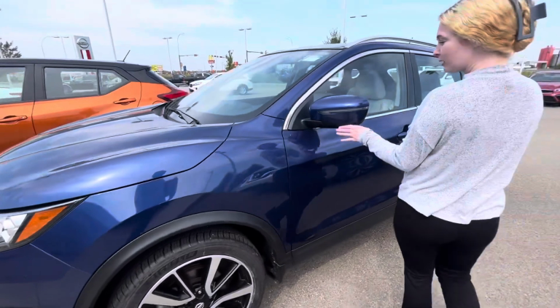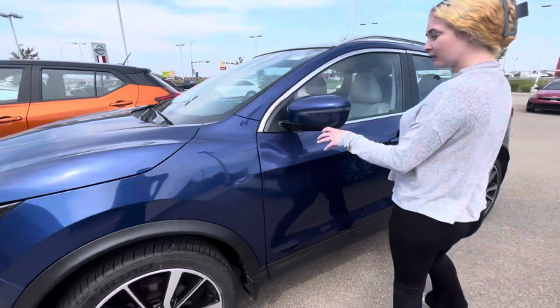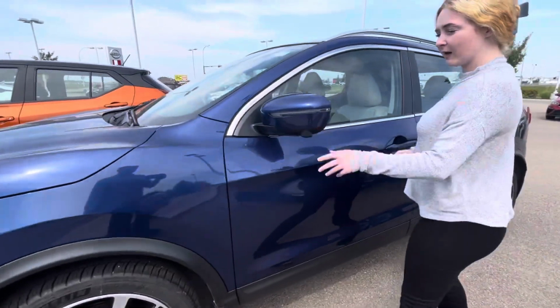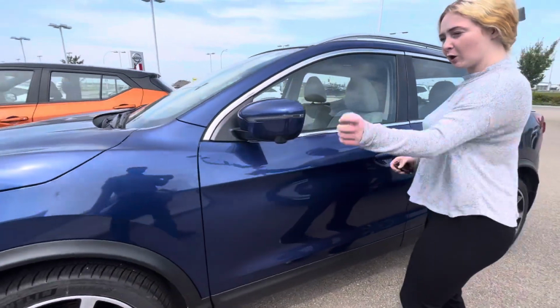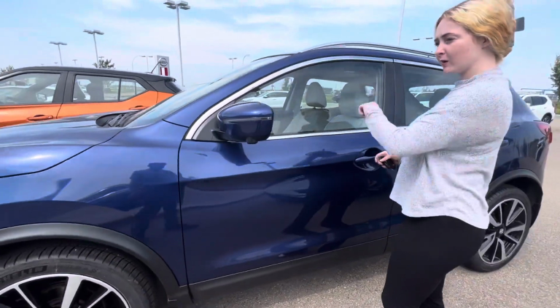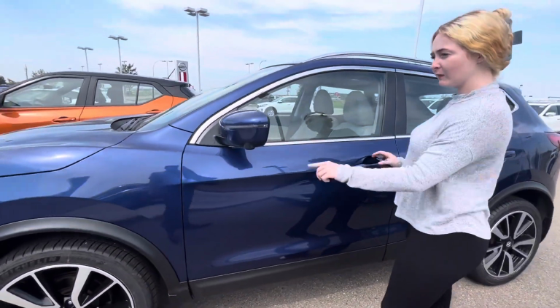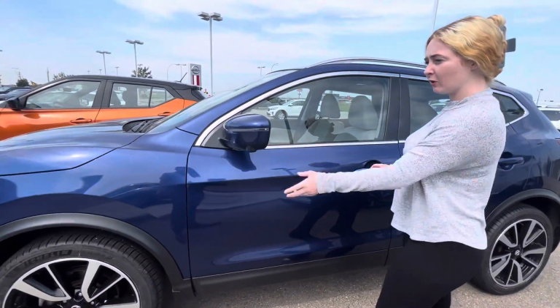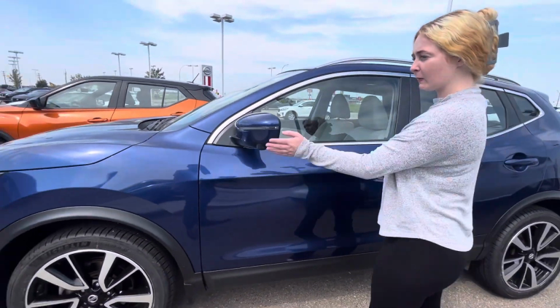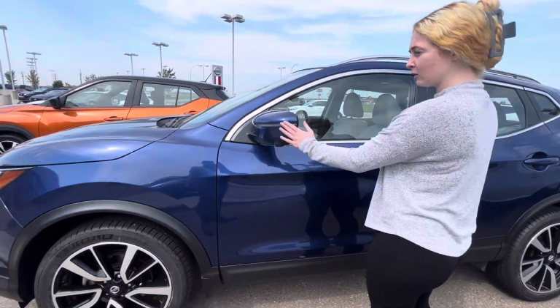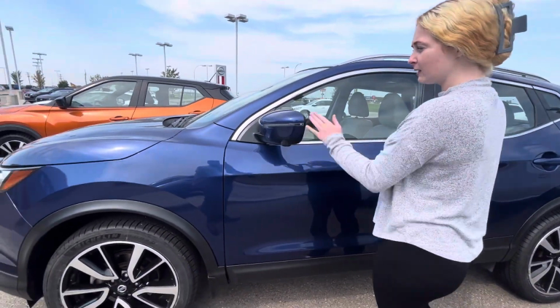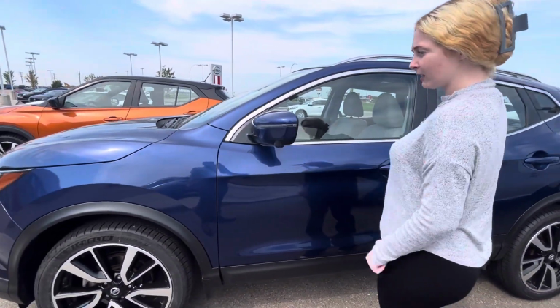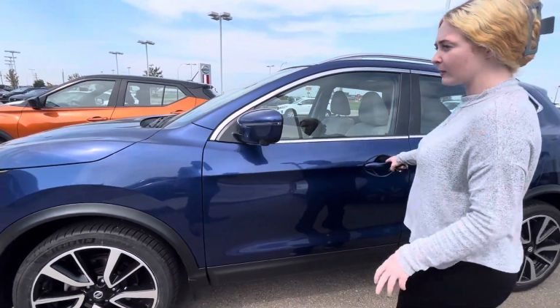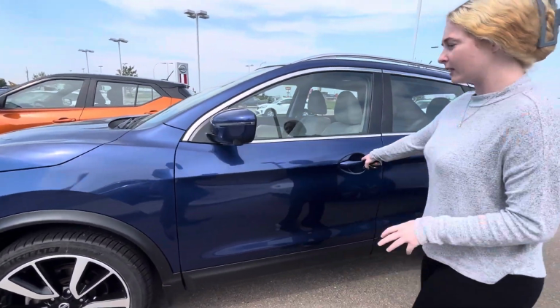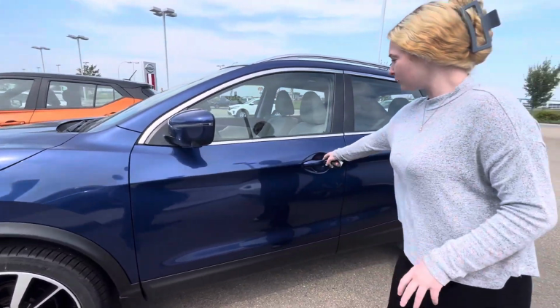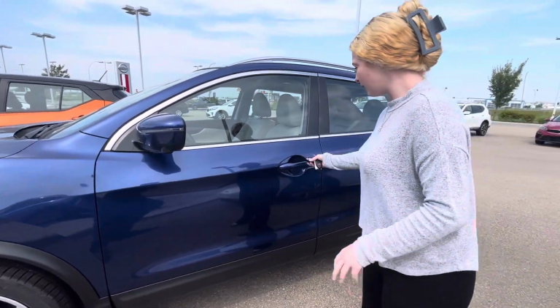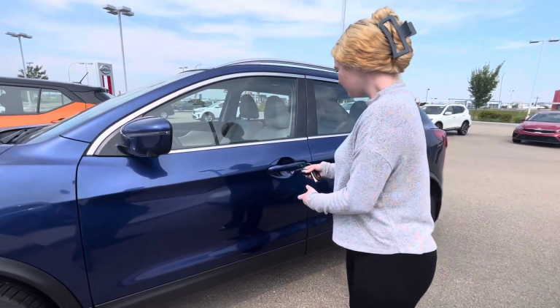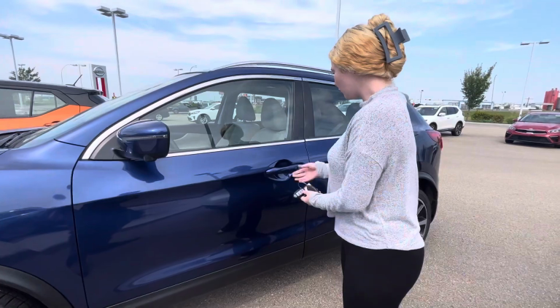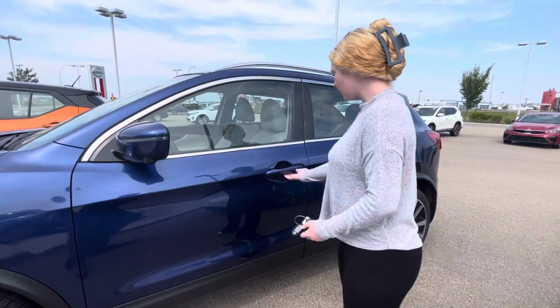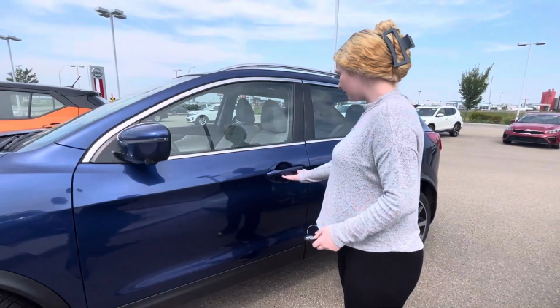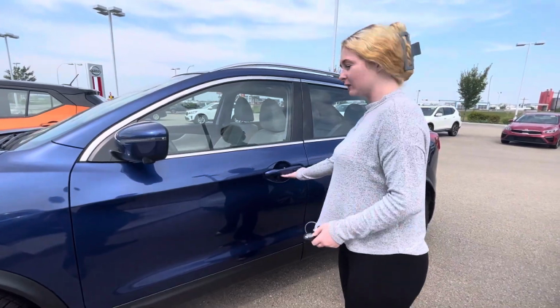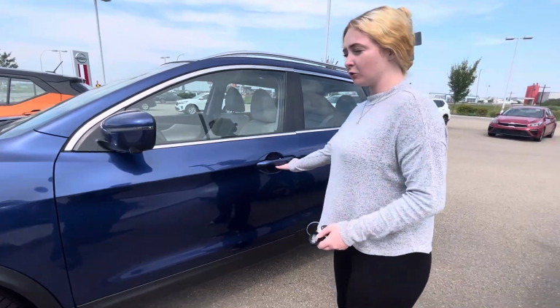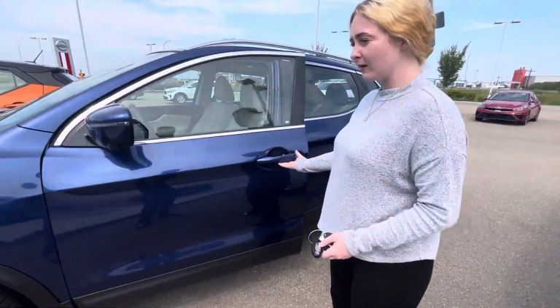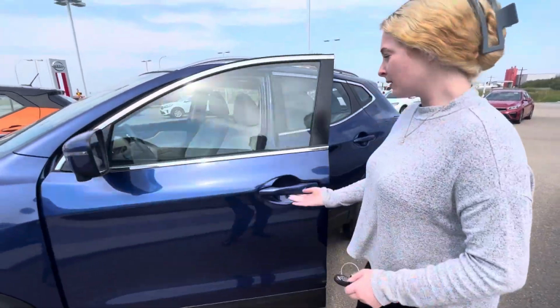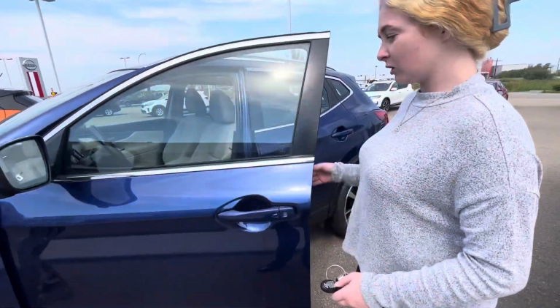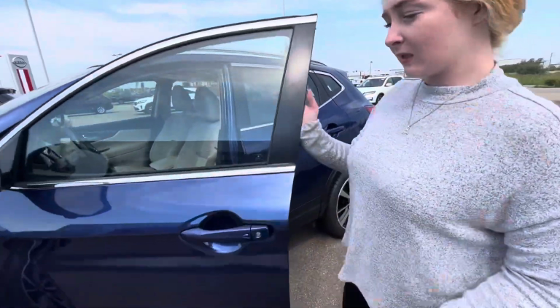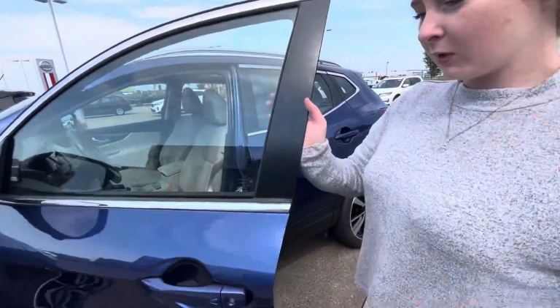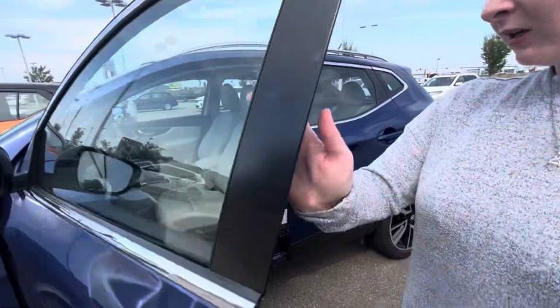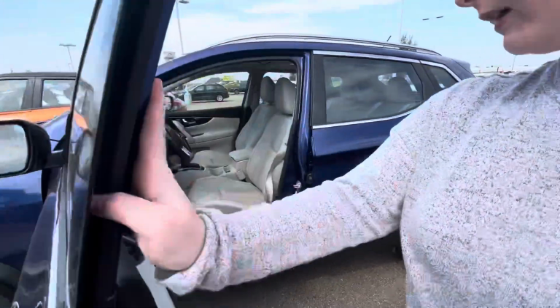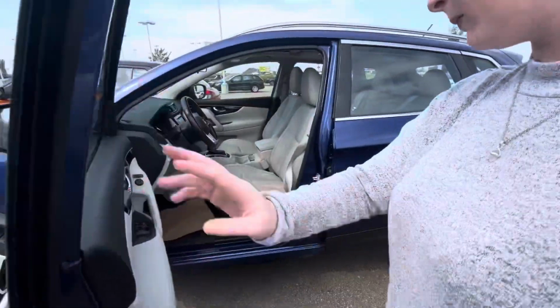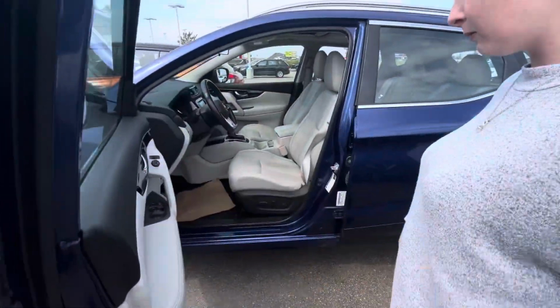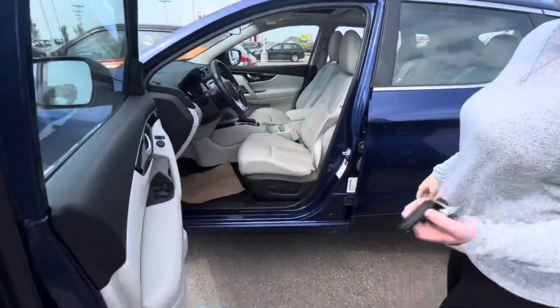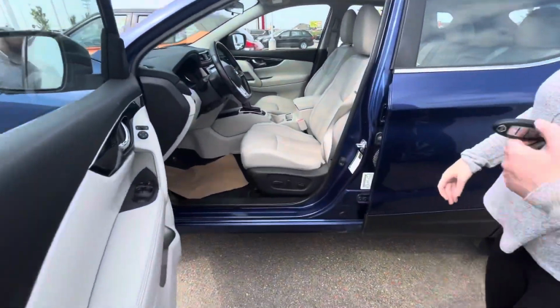There's a 360 camera all around the vehicle, as well as your indicators on the side mirrors. You also have keyless entry, which is amazing when your keys are not in your hands.